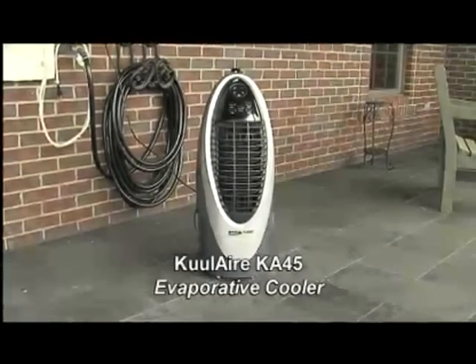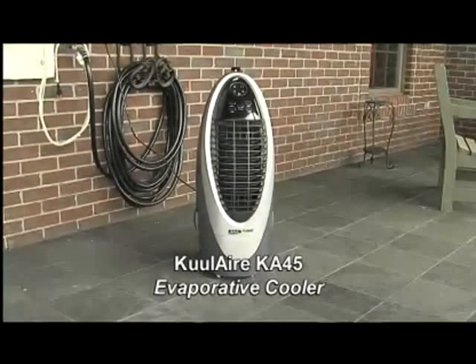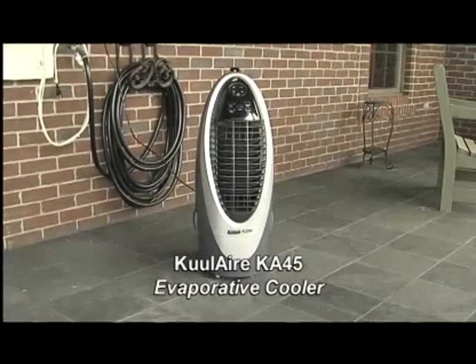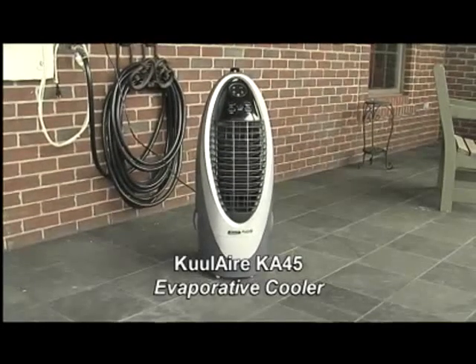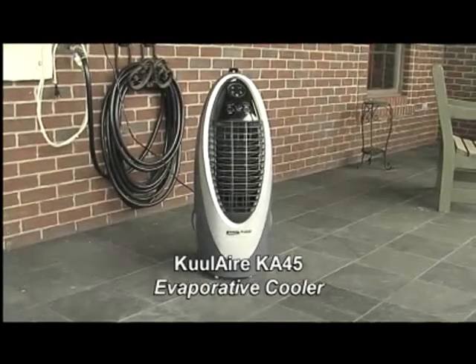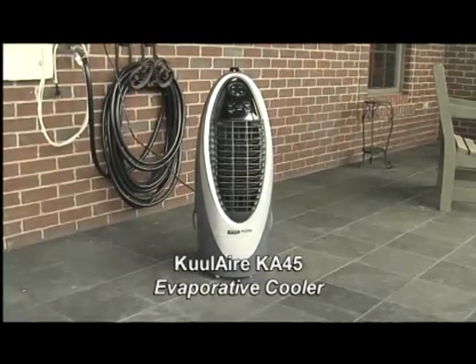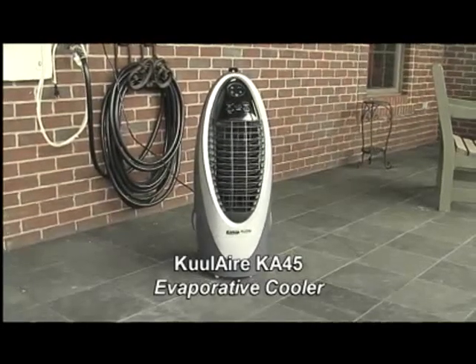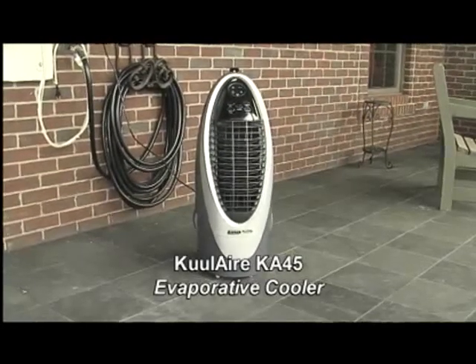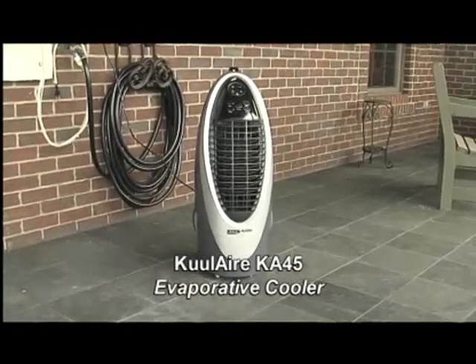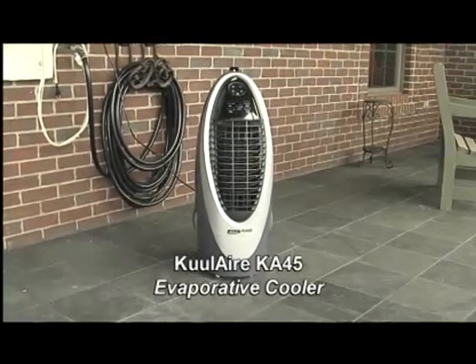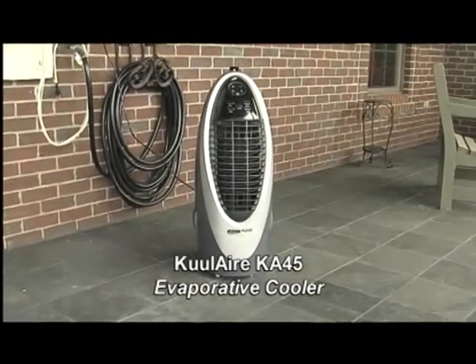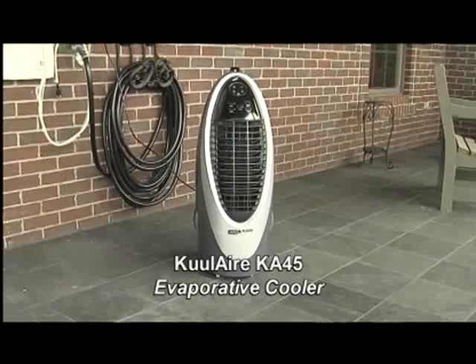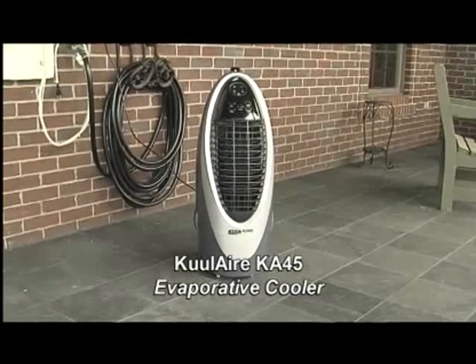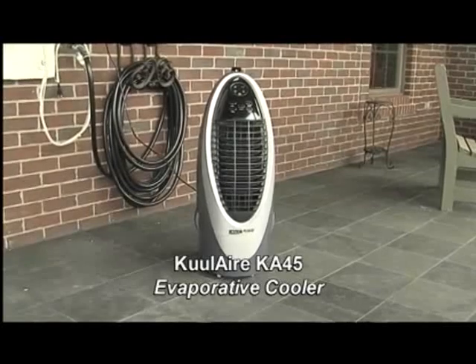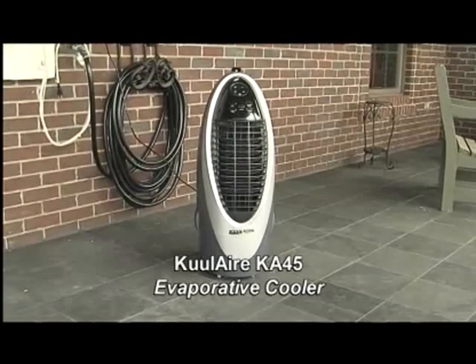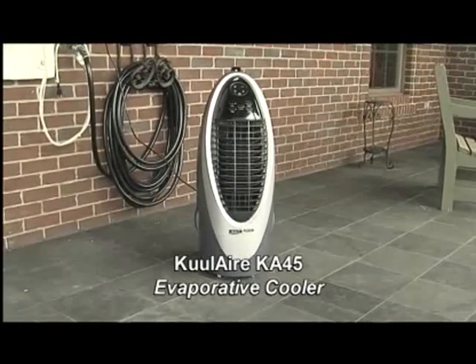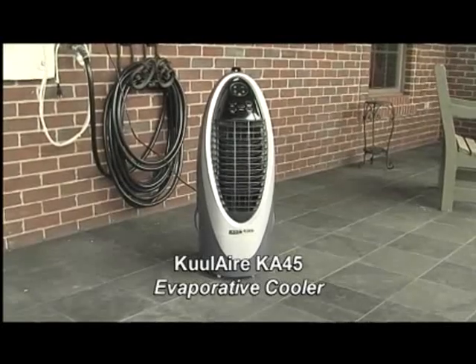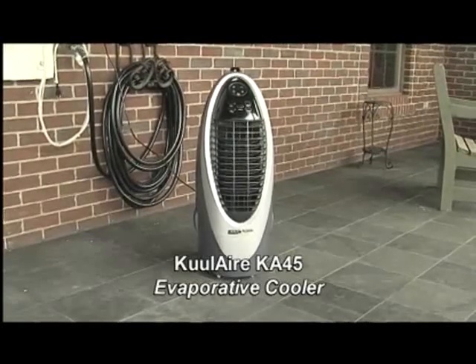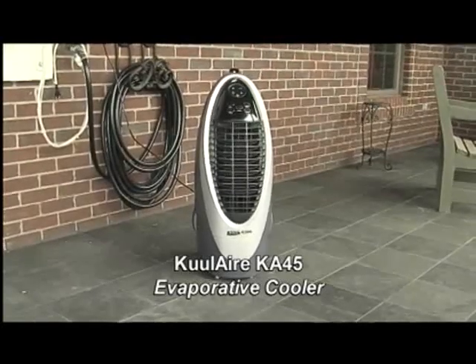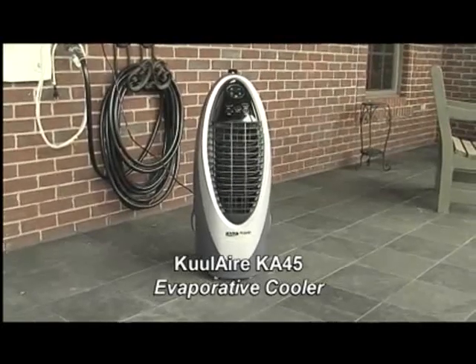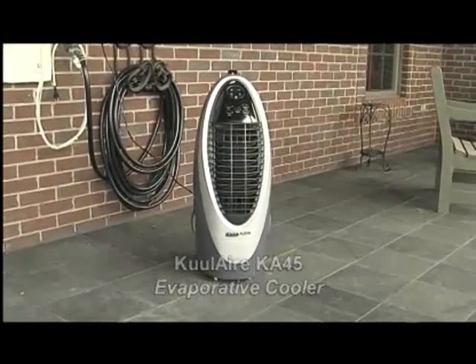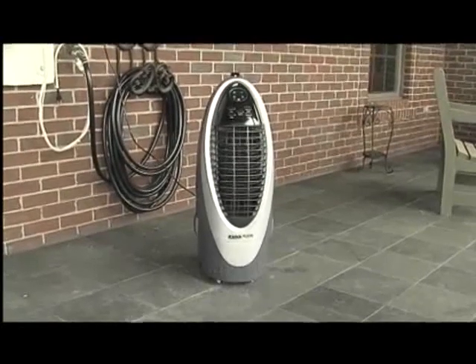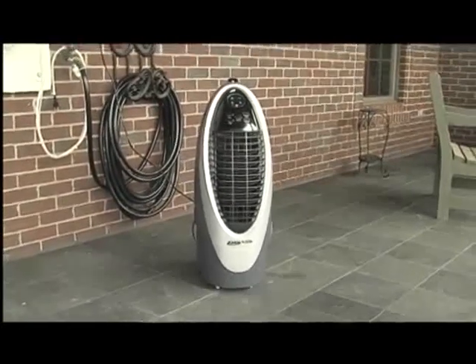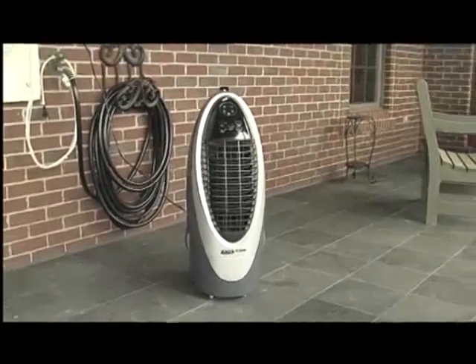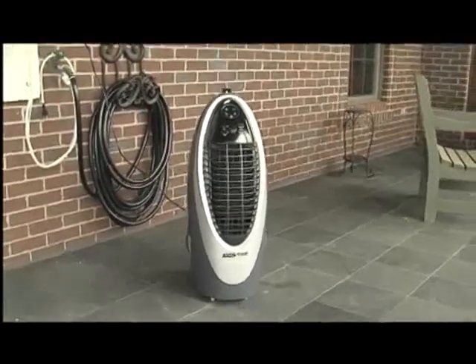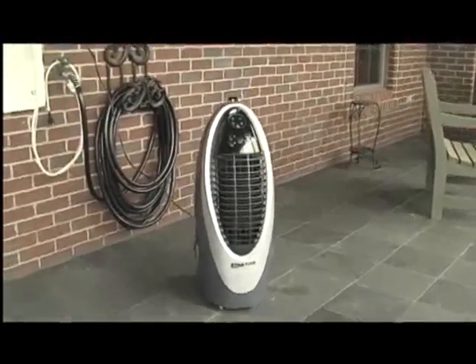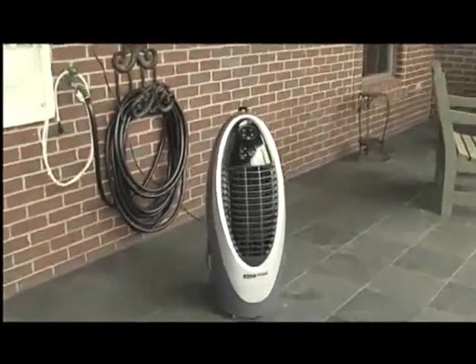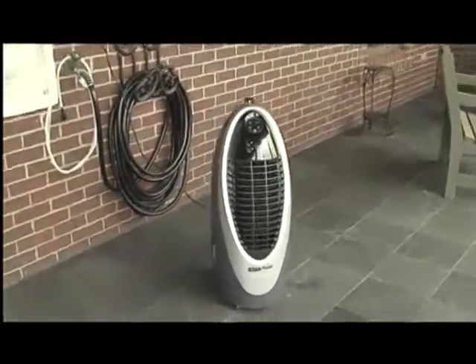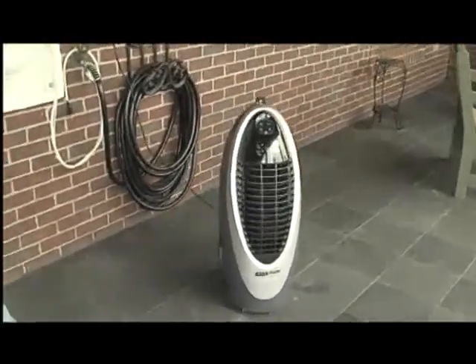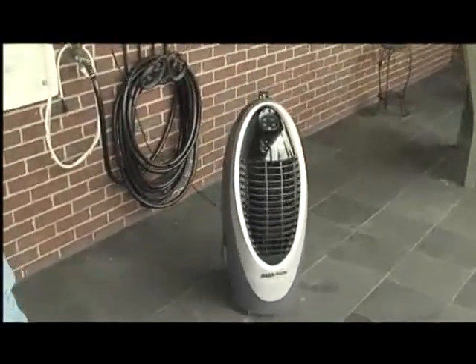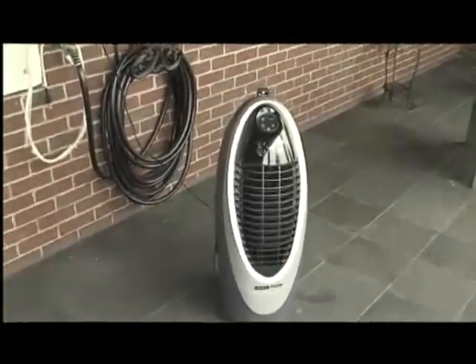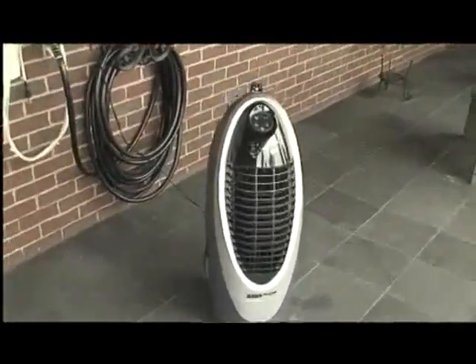Today we're reviewing the Coolair Ka45 Evaporative Cooler. It's fully assembled and ready to go right out of the box.